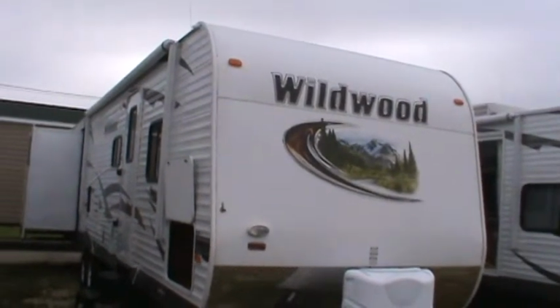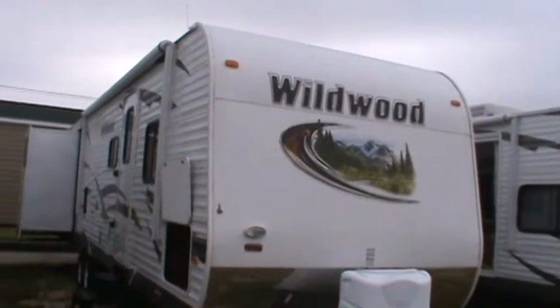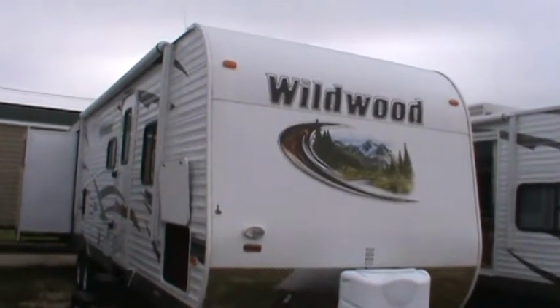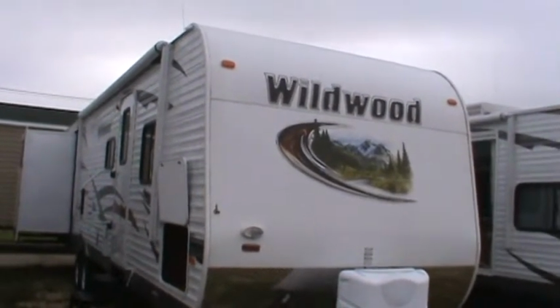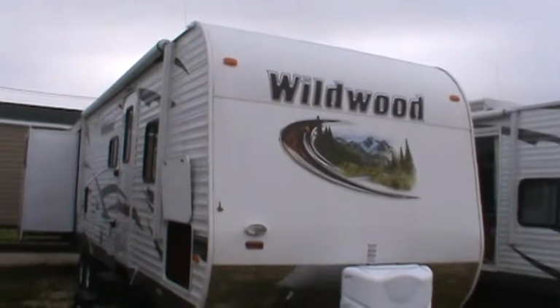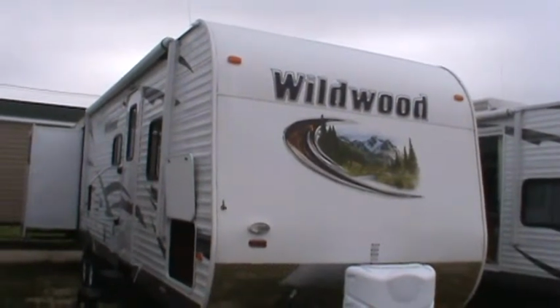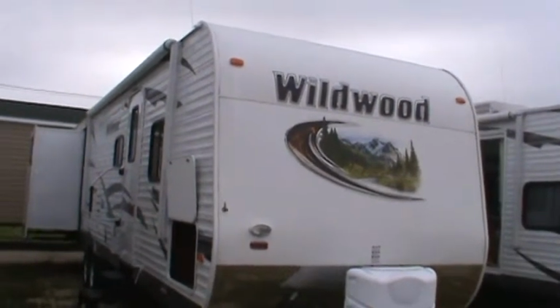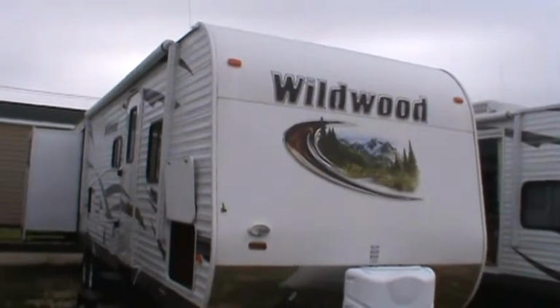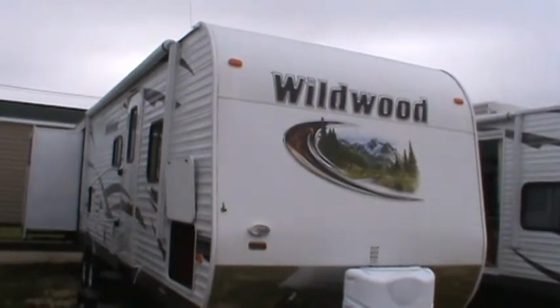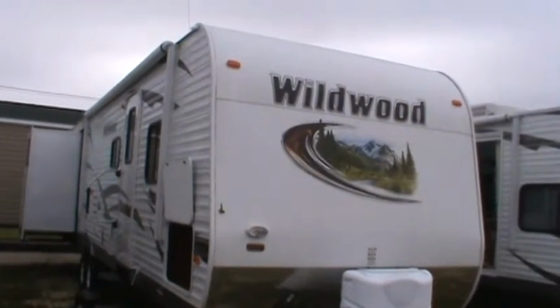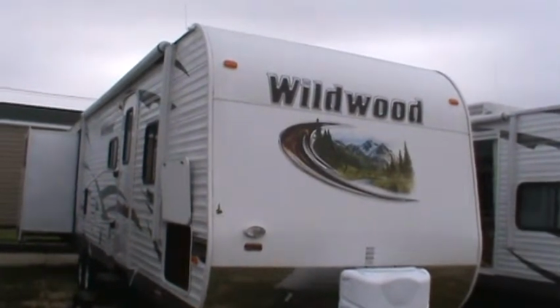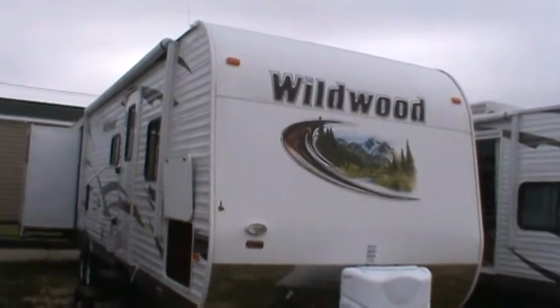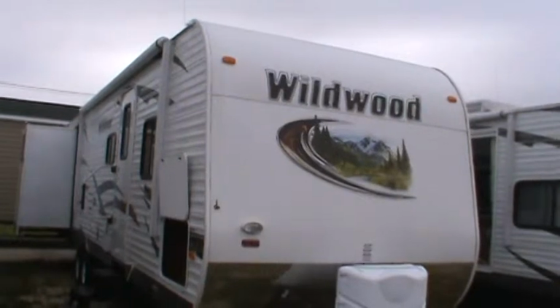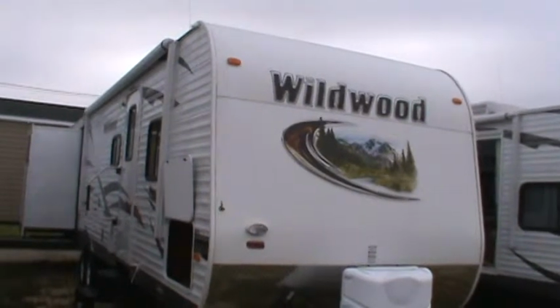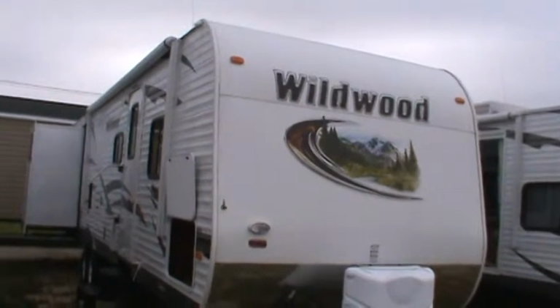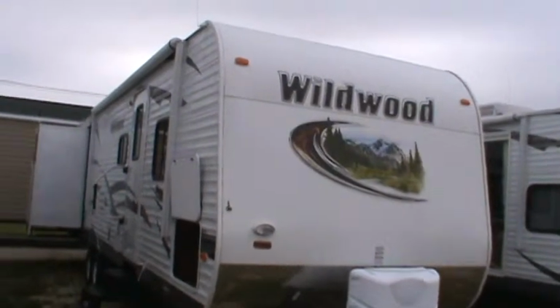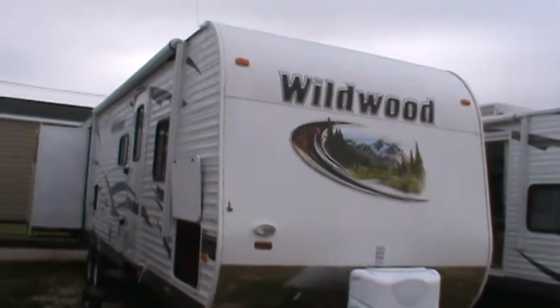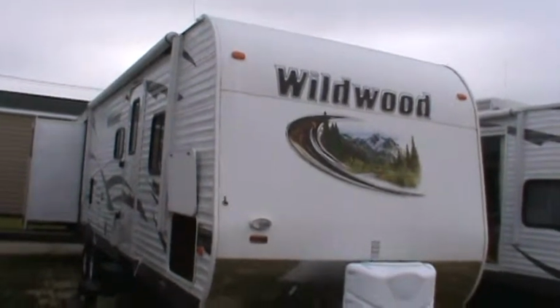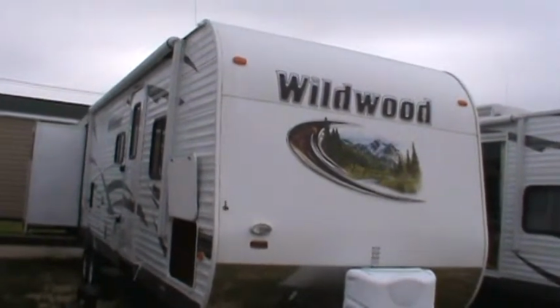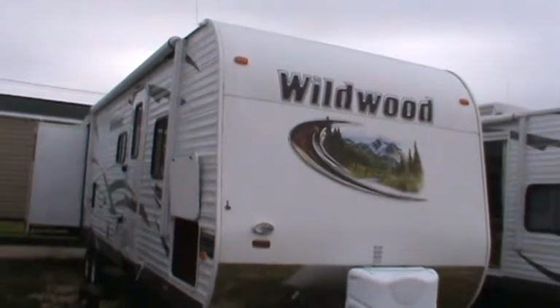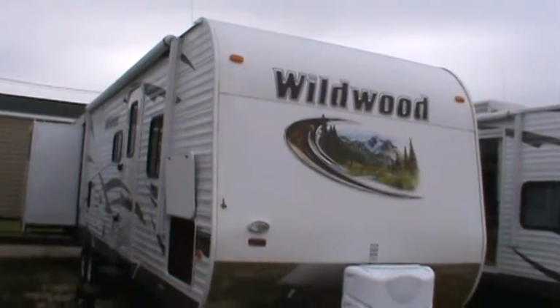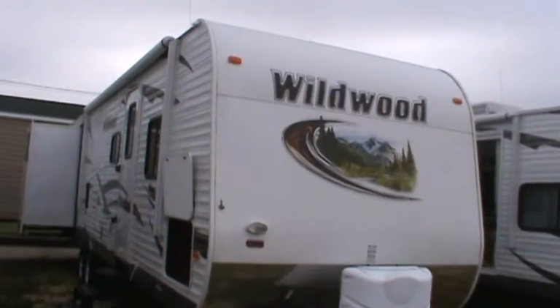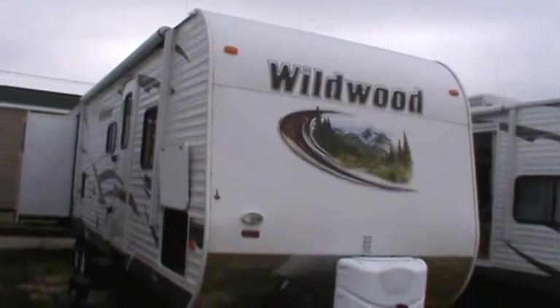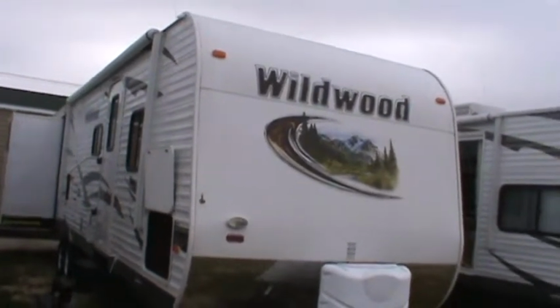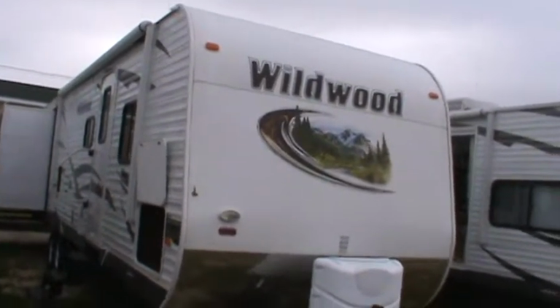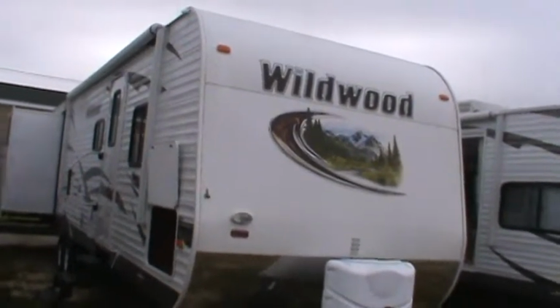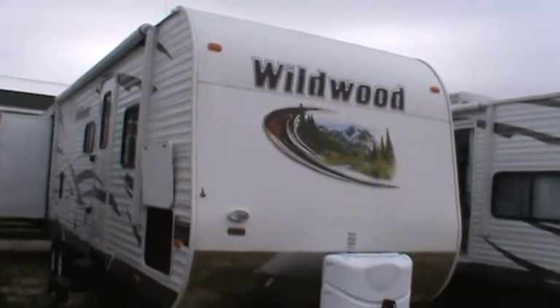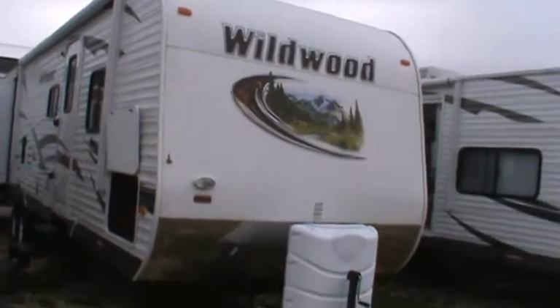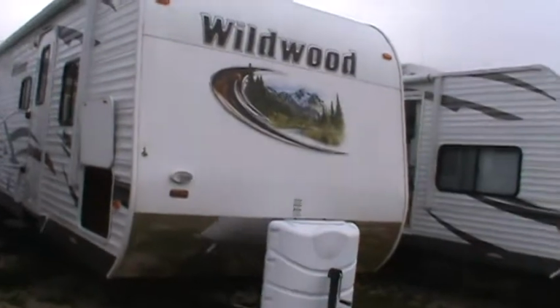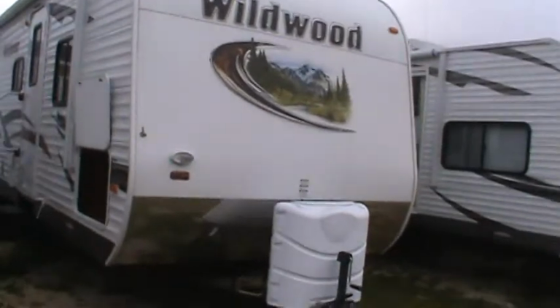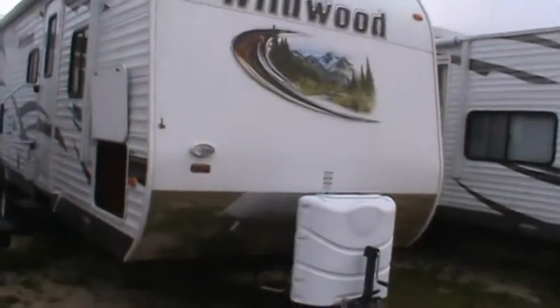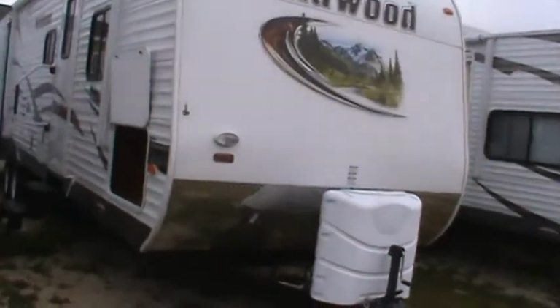This model here is called a Wildwood 31 QBTS. It has a triple slide. I'll go around and tell you about all its fine features.